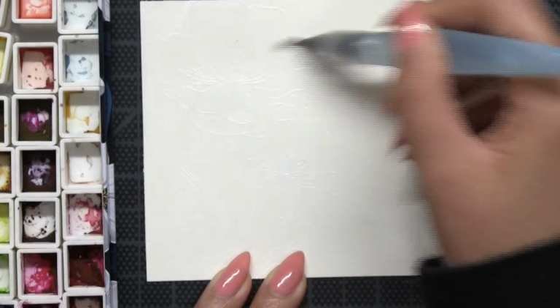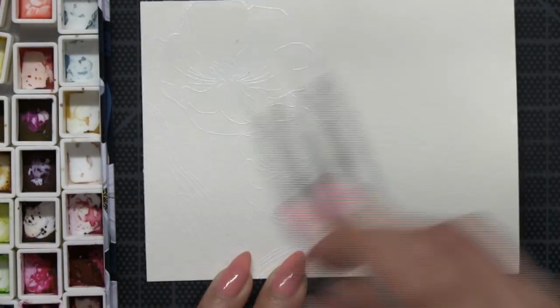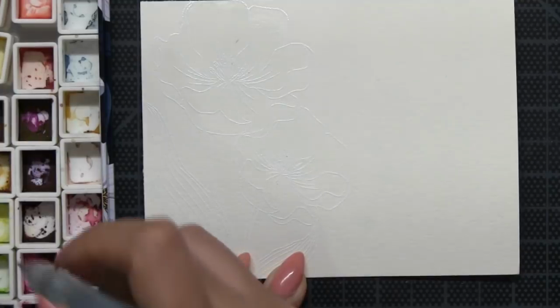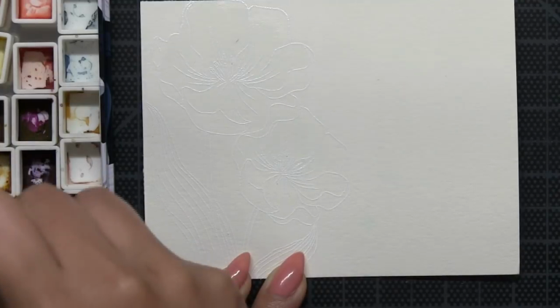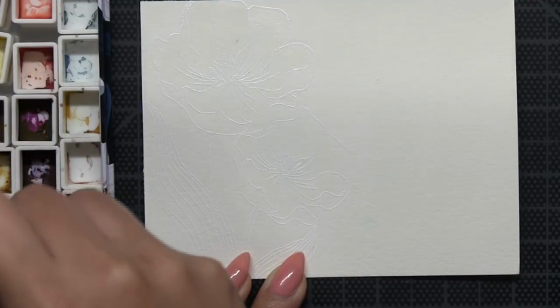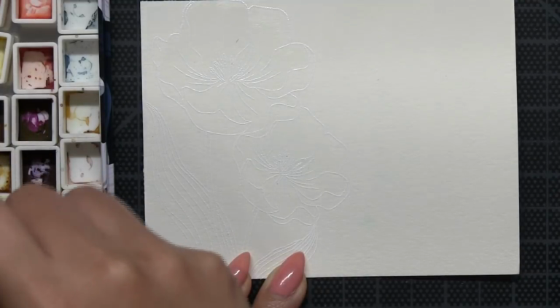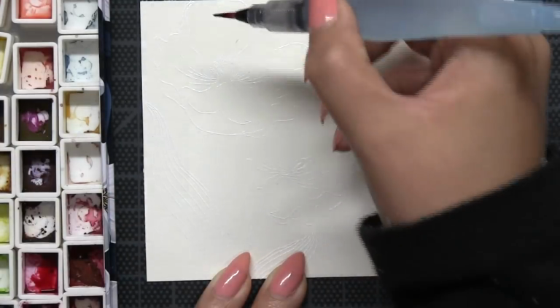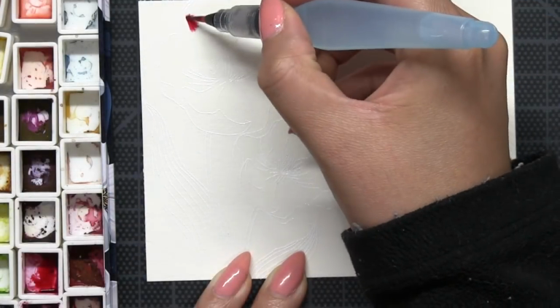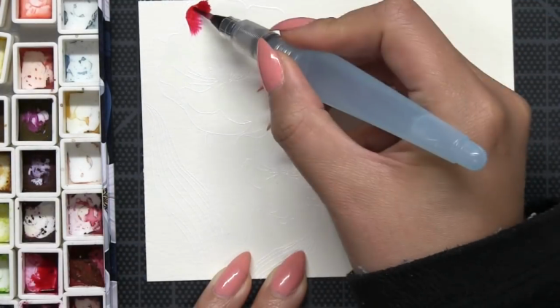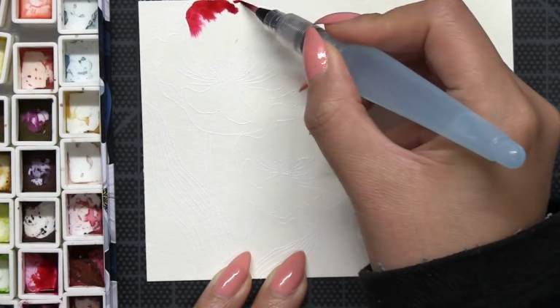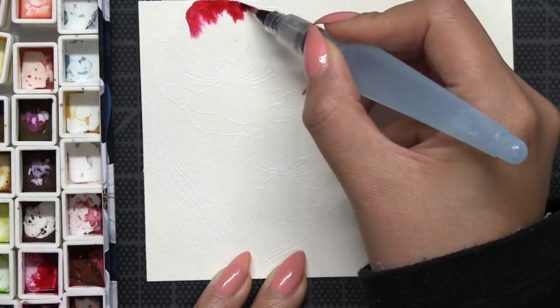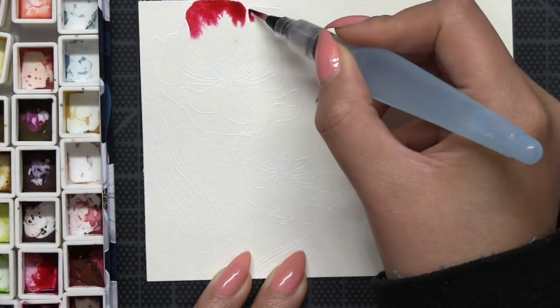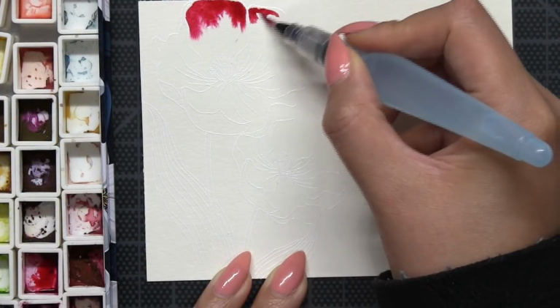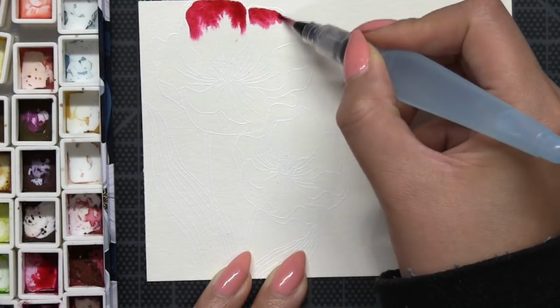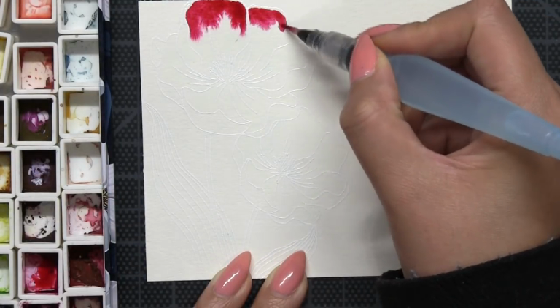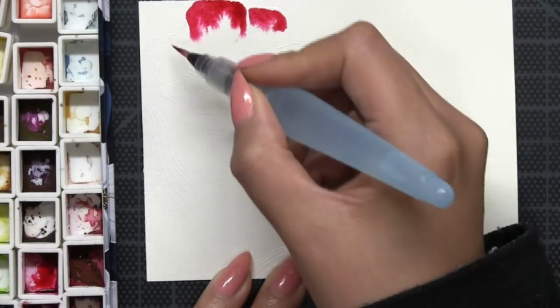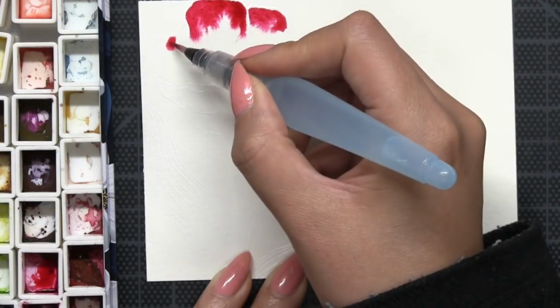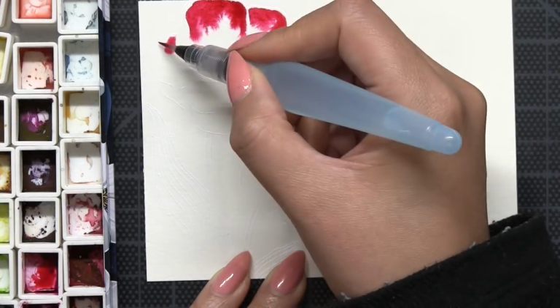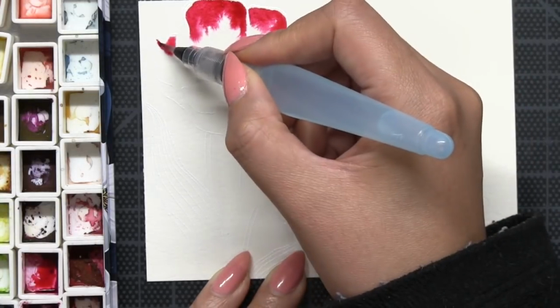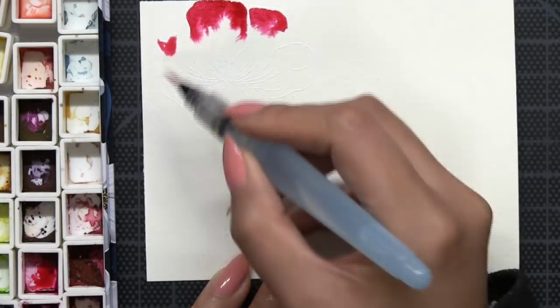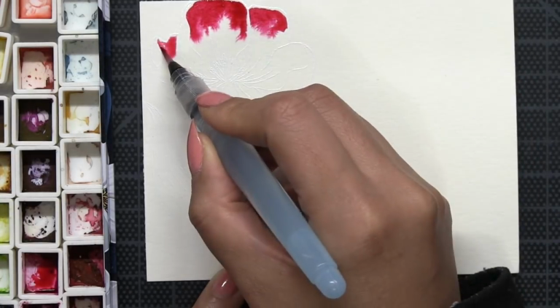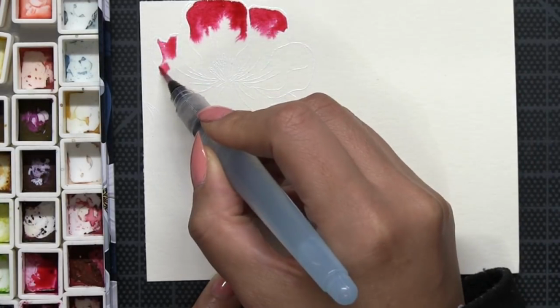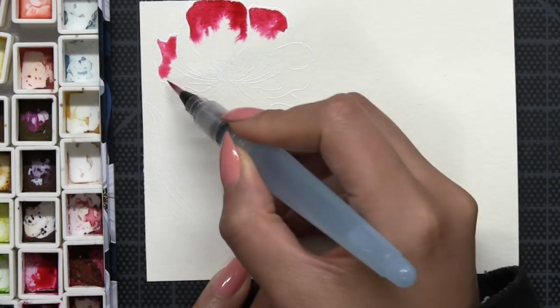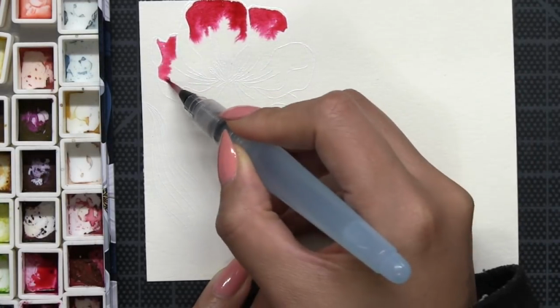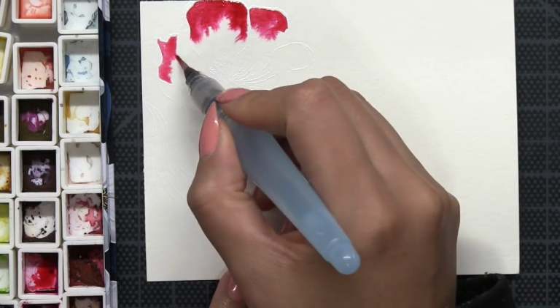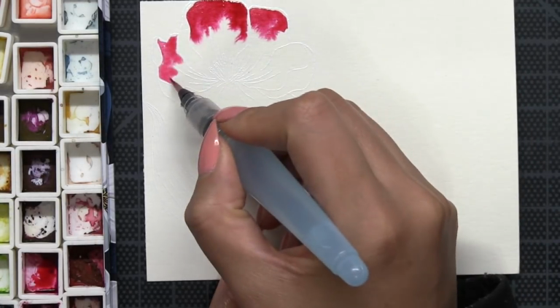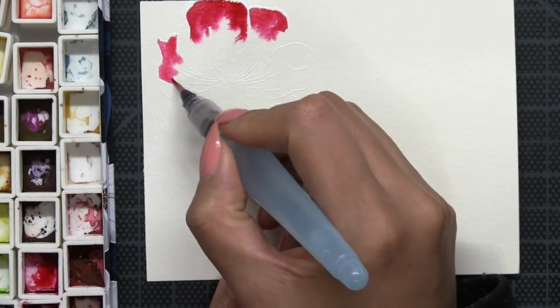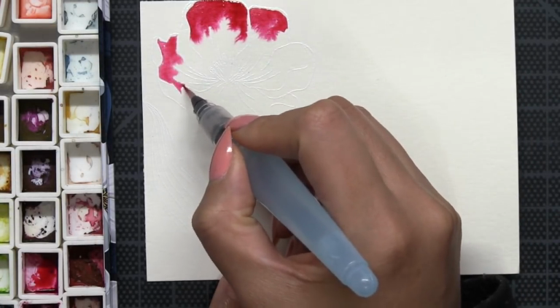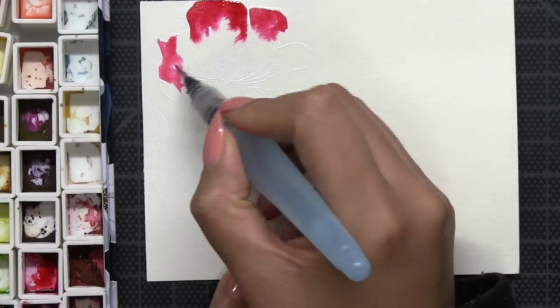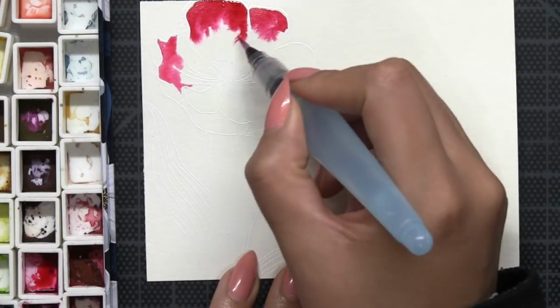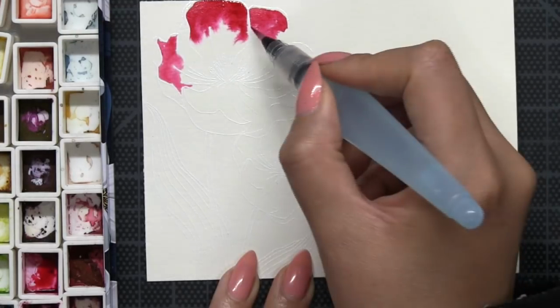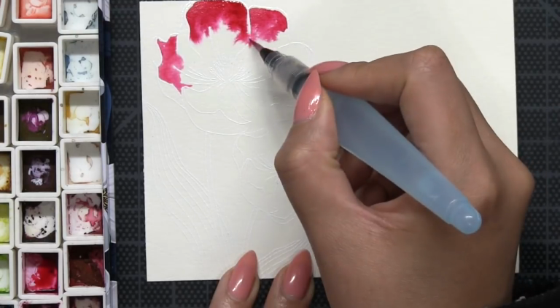I used some Versamark ink — it's a sticky embossing ink — and then I just poured on some white embossing powder and hit the whole thing with my heat tool.